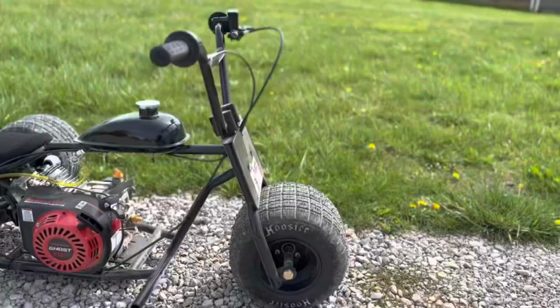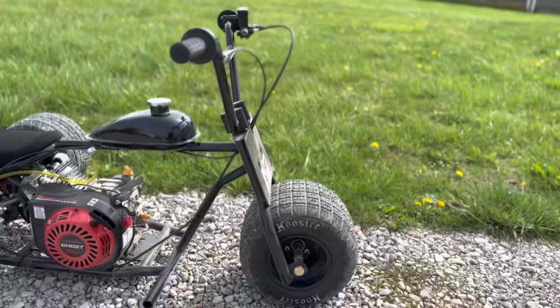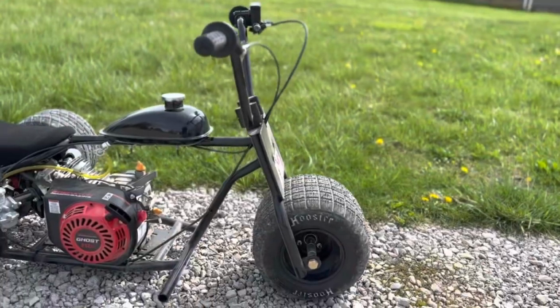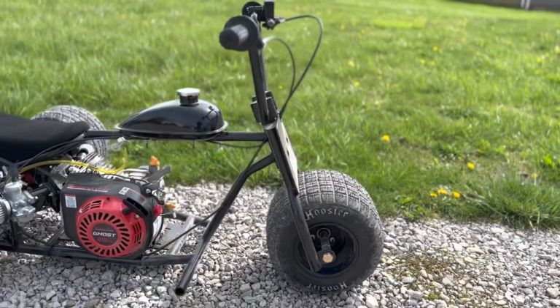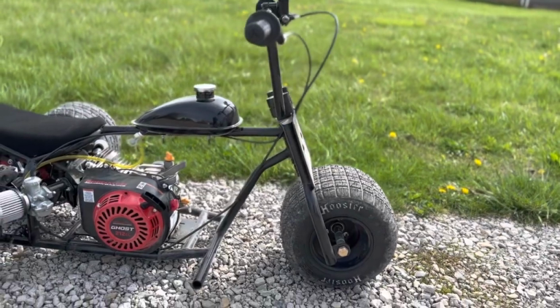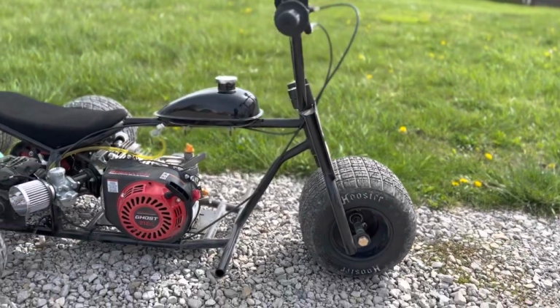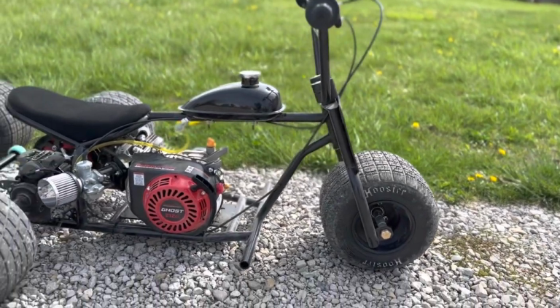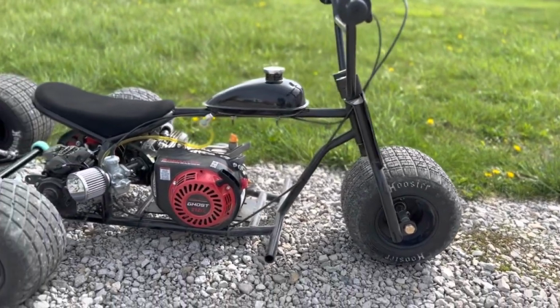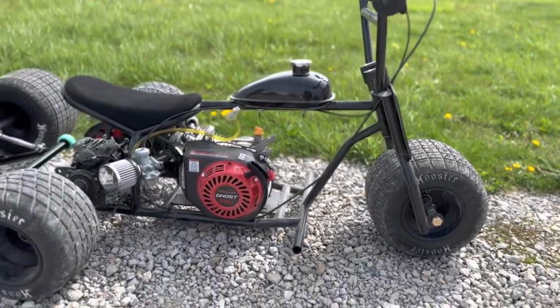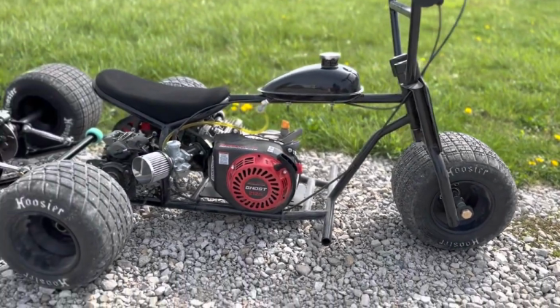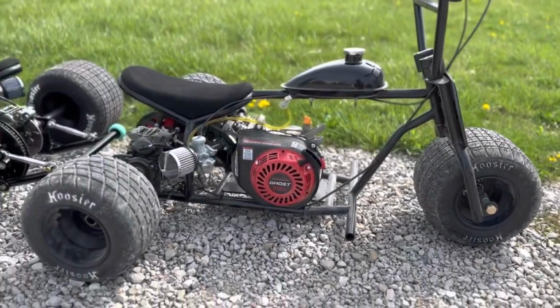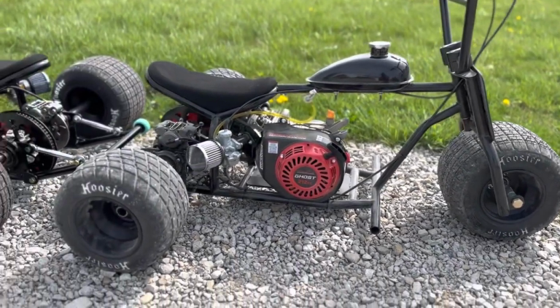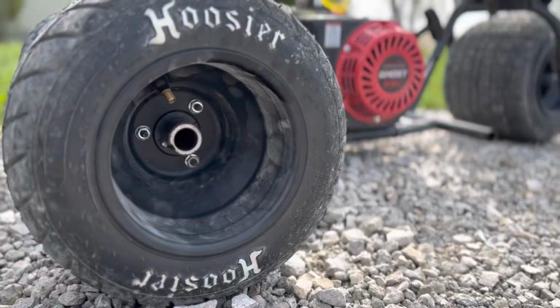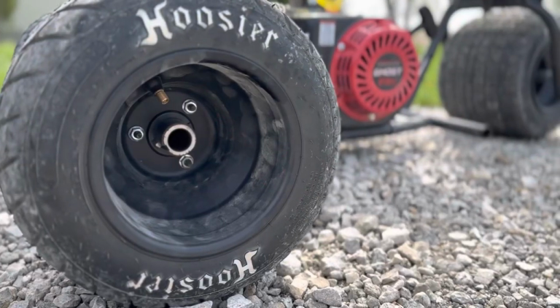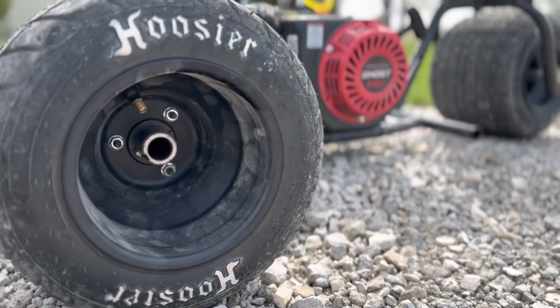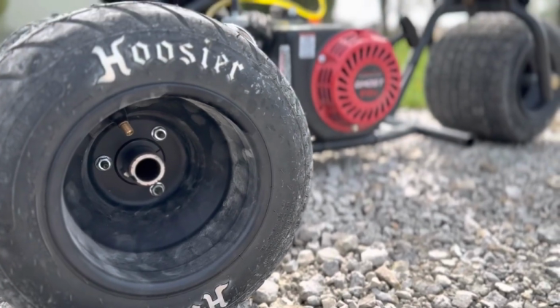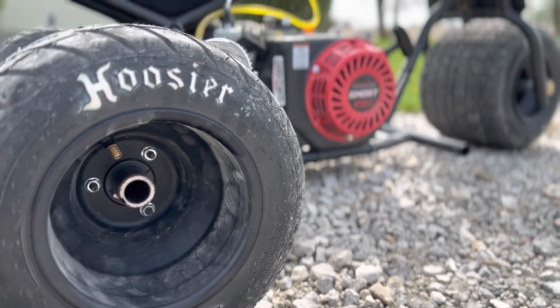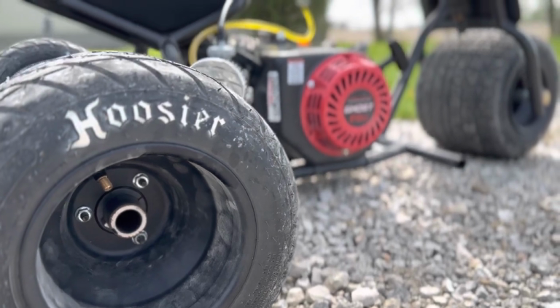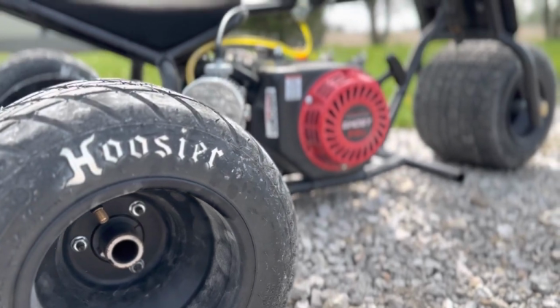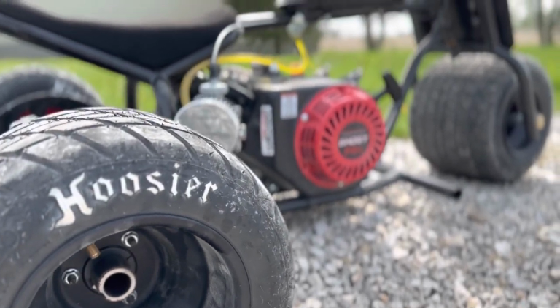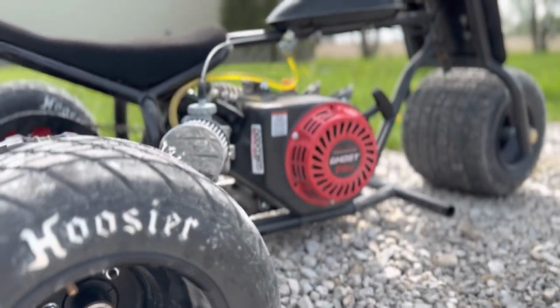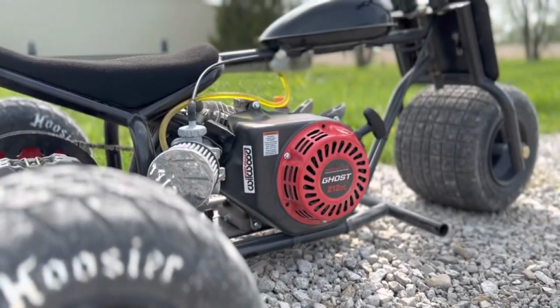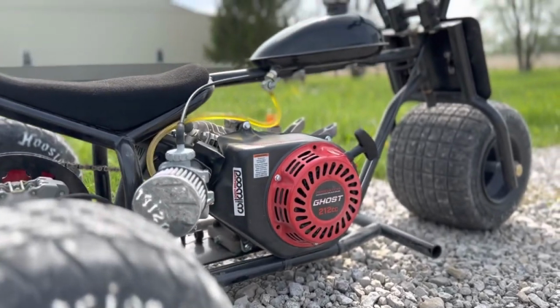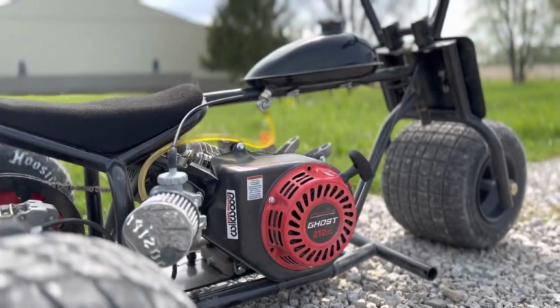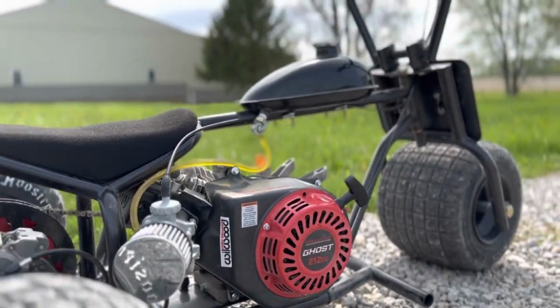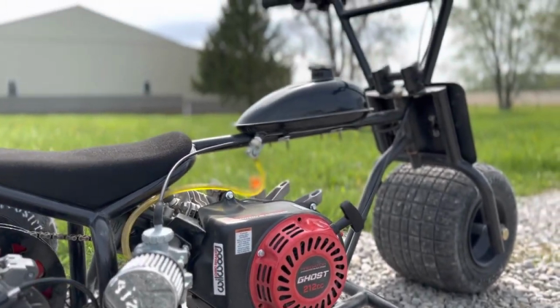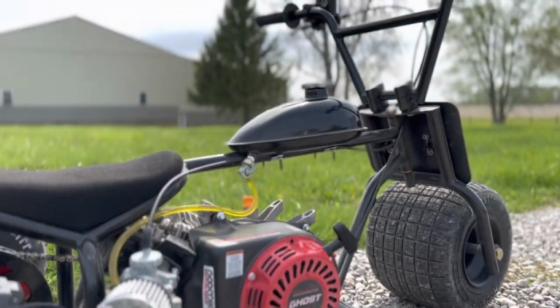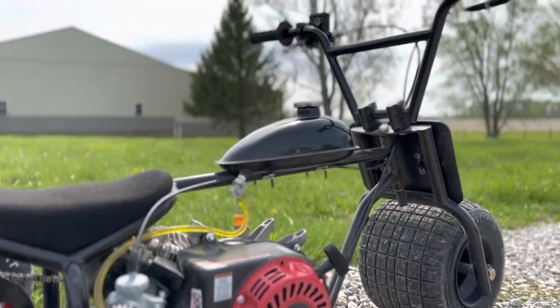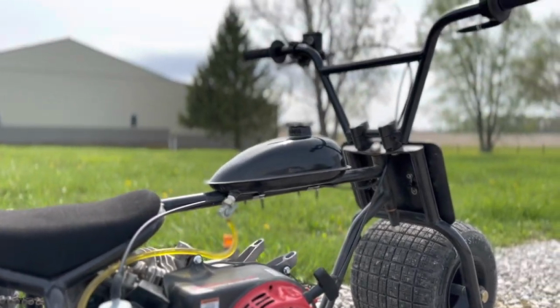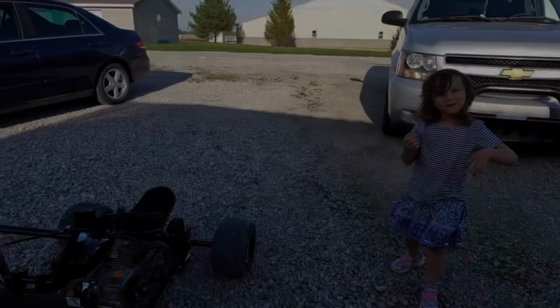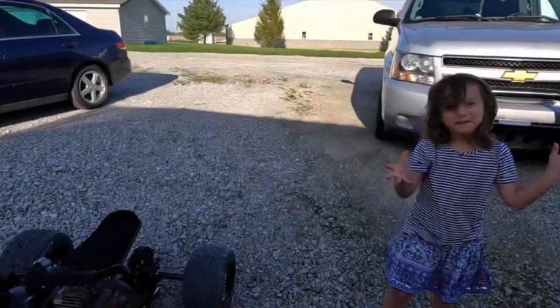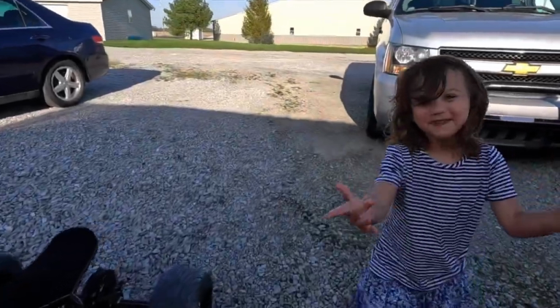Got the trike all set up with some new tires and I've been playing in the yard — it's pretty sweet. I'm going to give the camera to the girls and see if we can get a little footage.